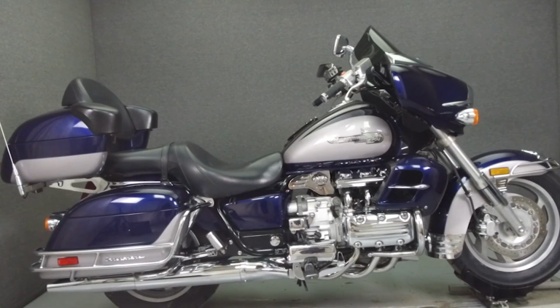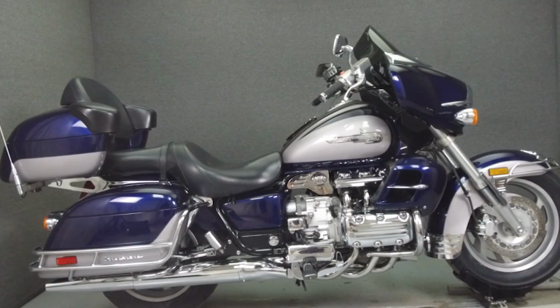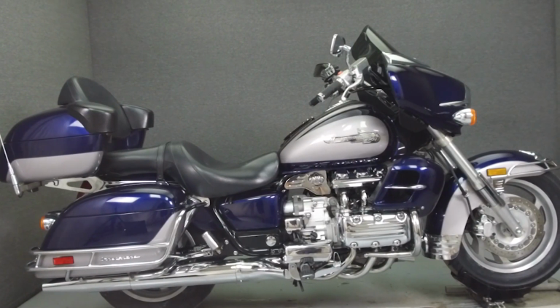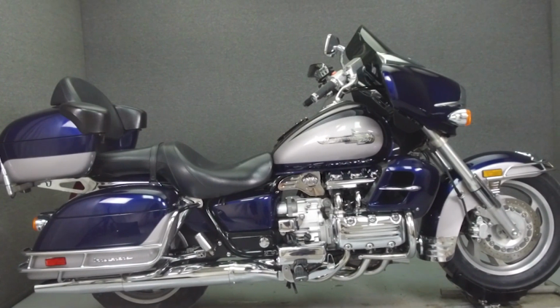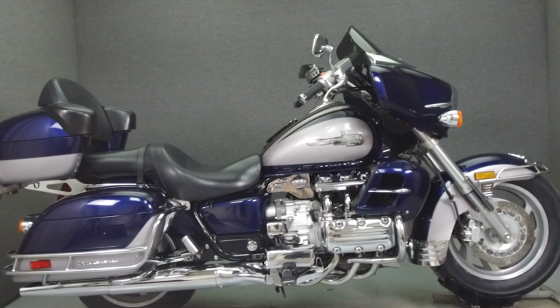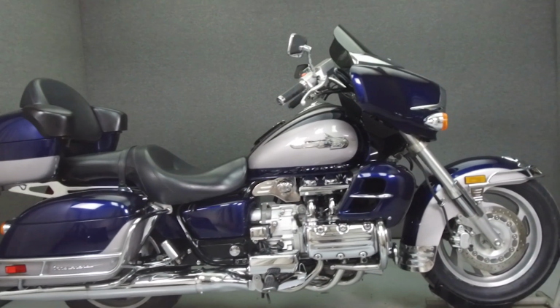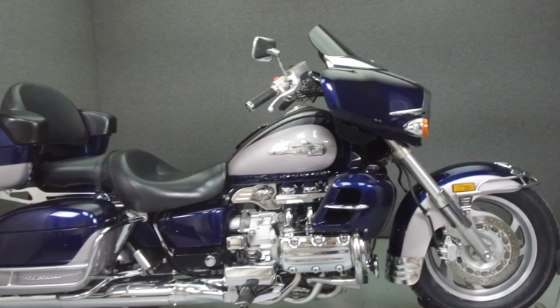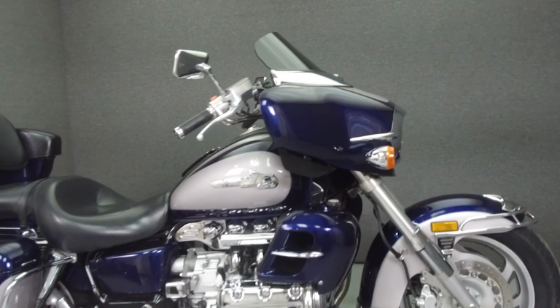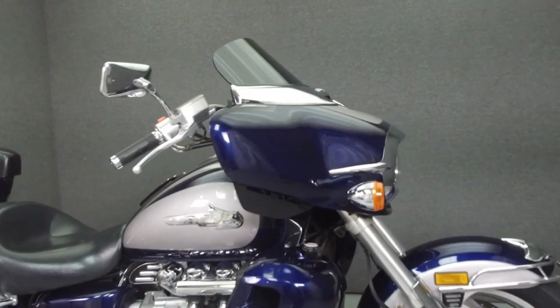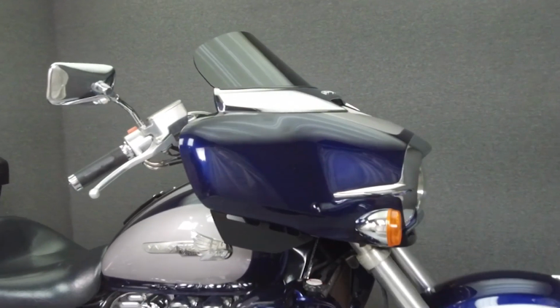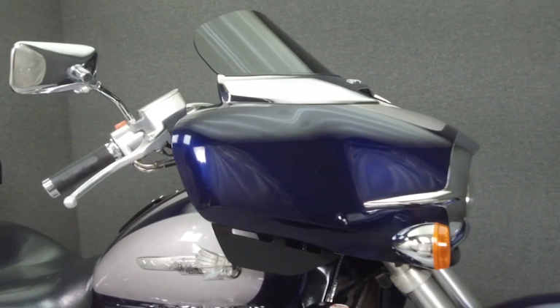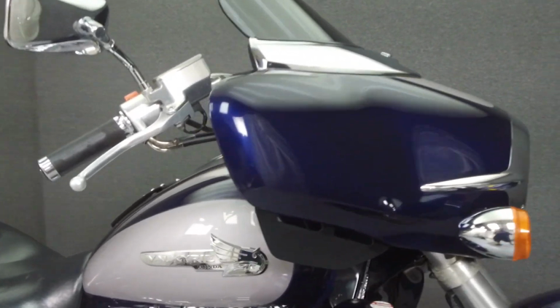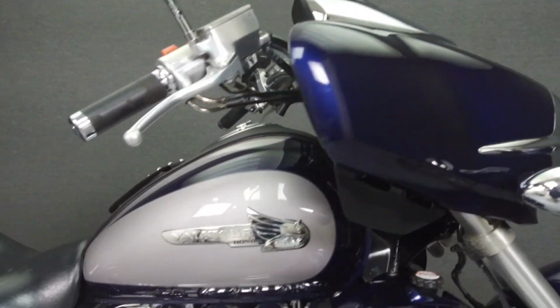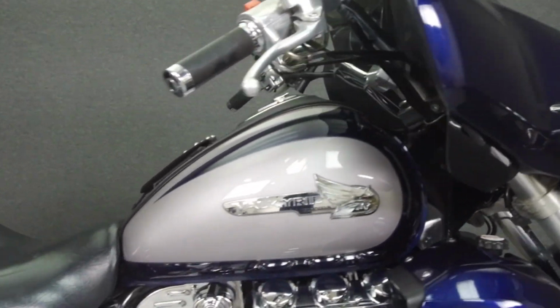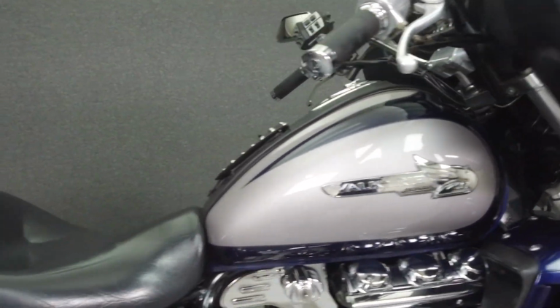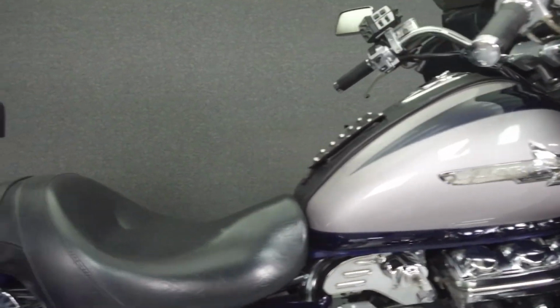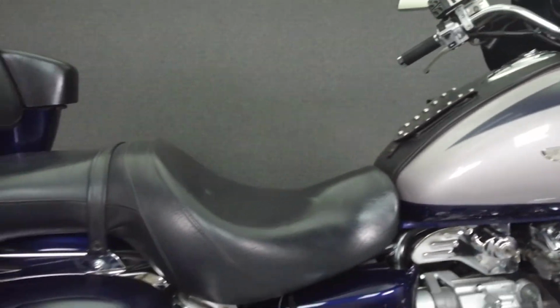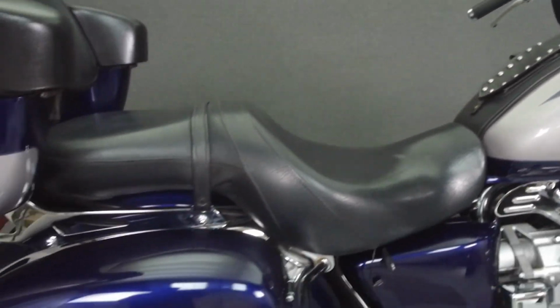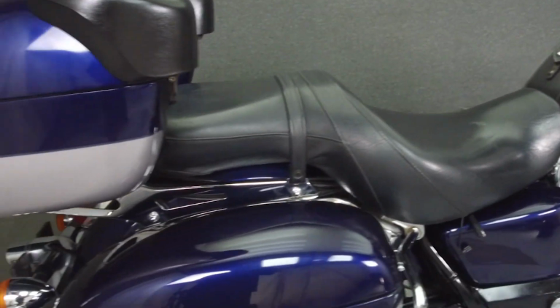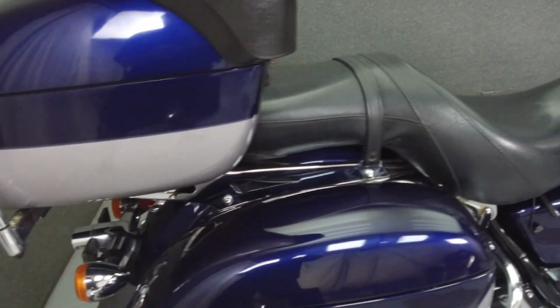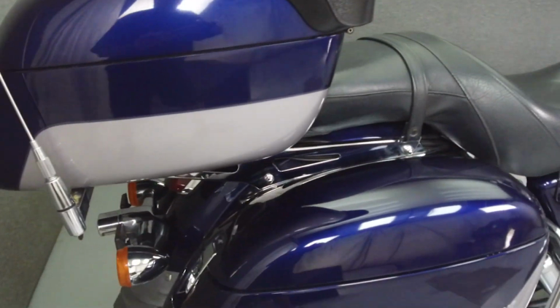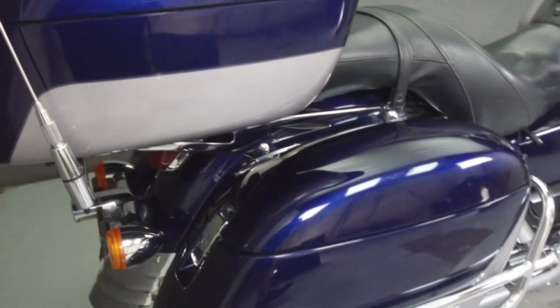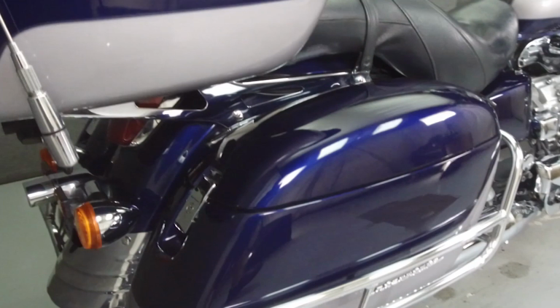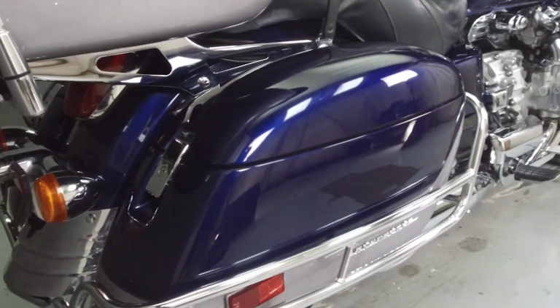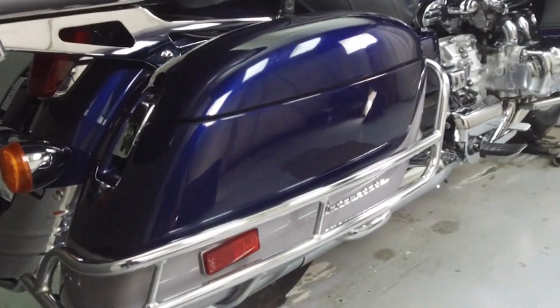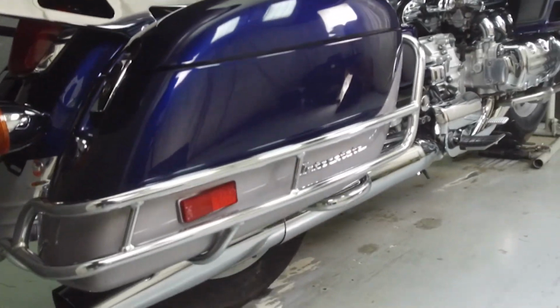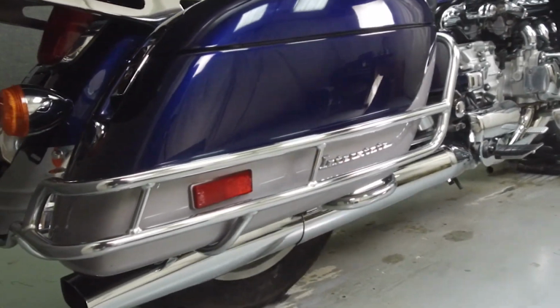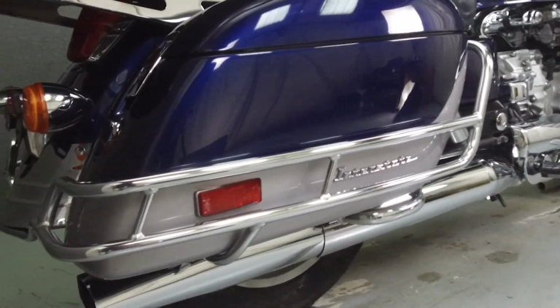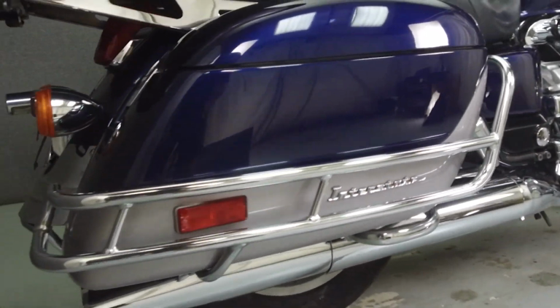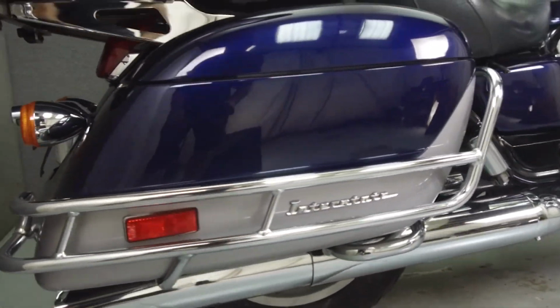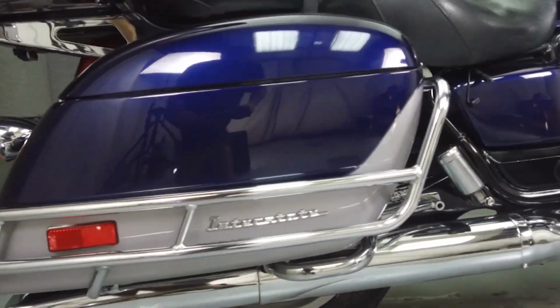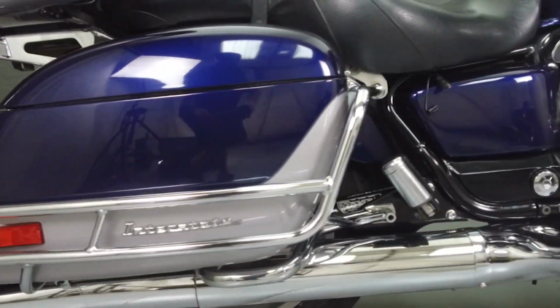Hey everyone, this is Keegan from National Power Sports. Today we're going to take a look at this 2000 Honda Valkyrie Interstate with 37,137 miles.